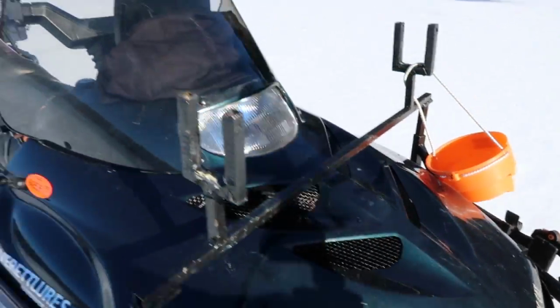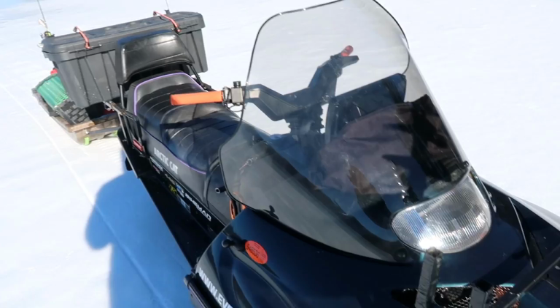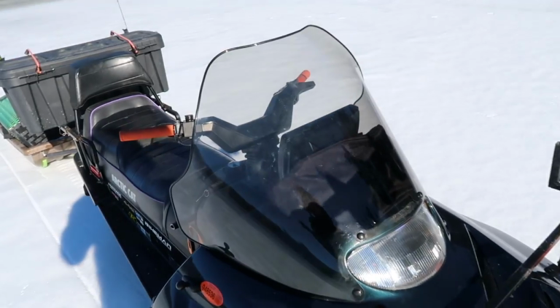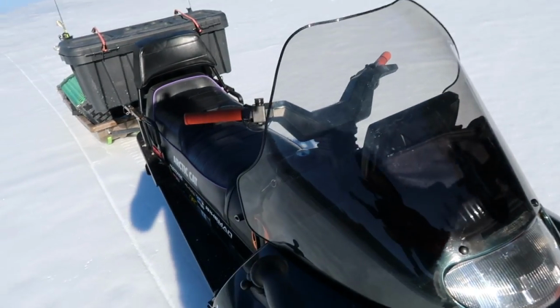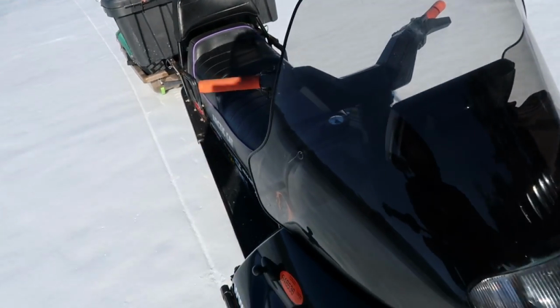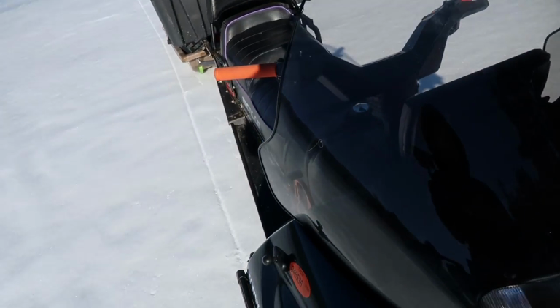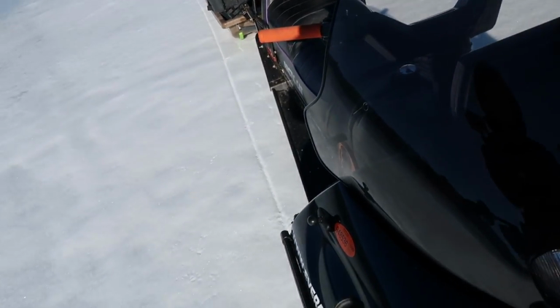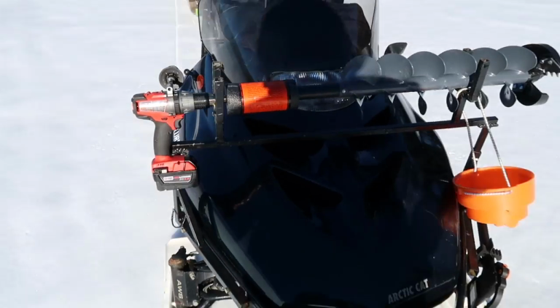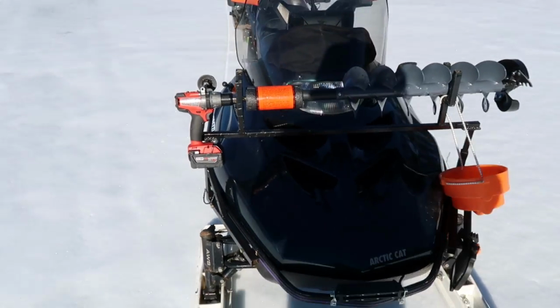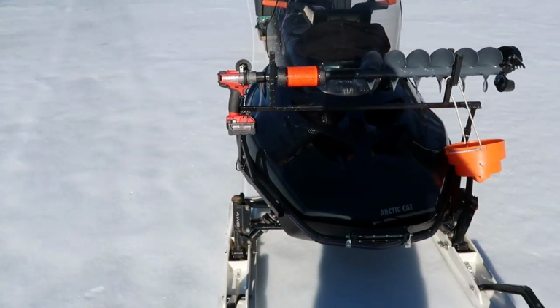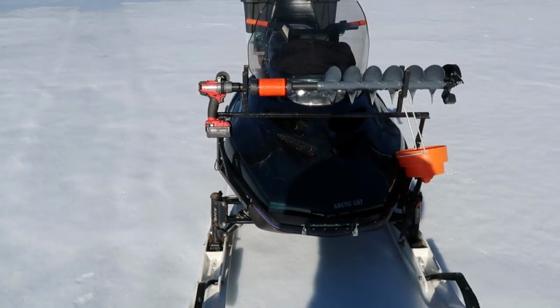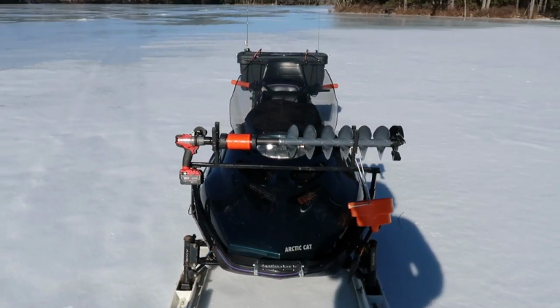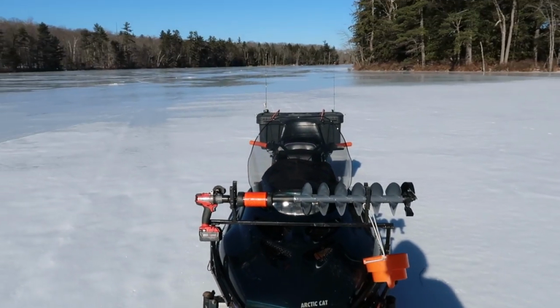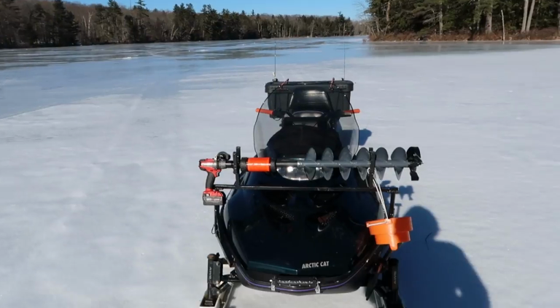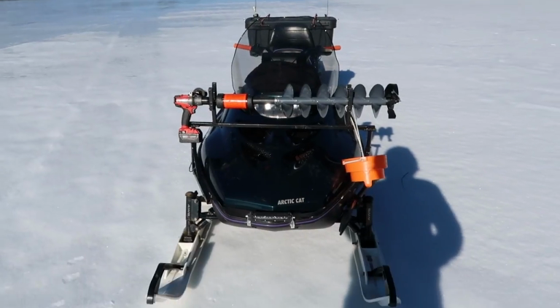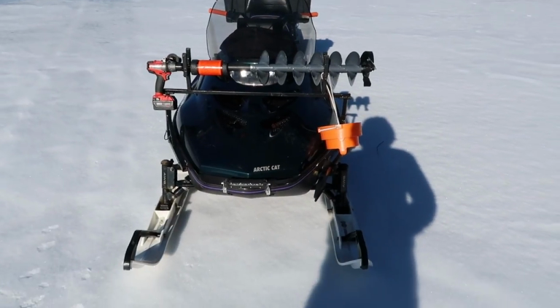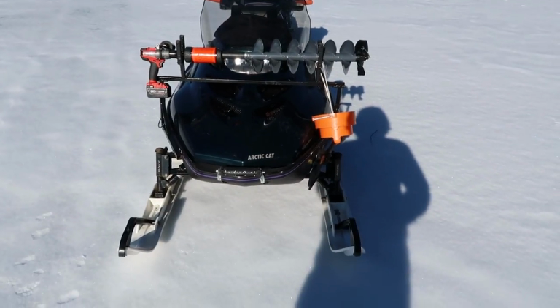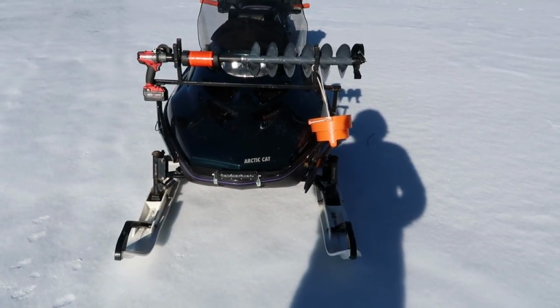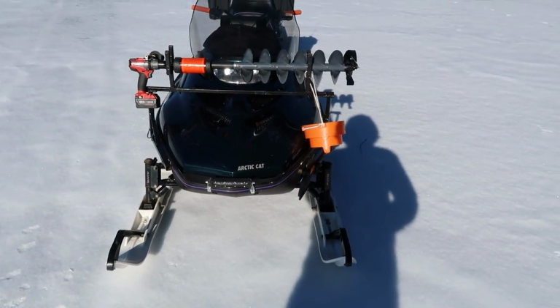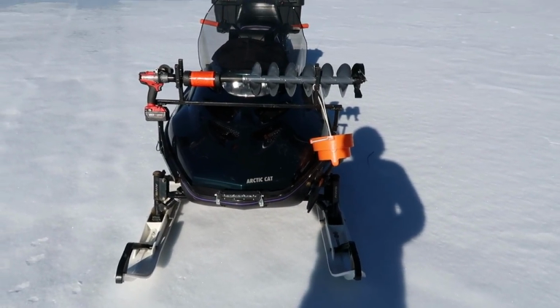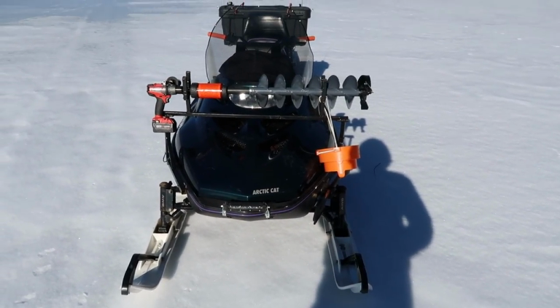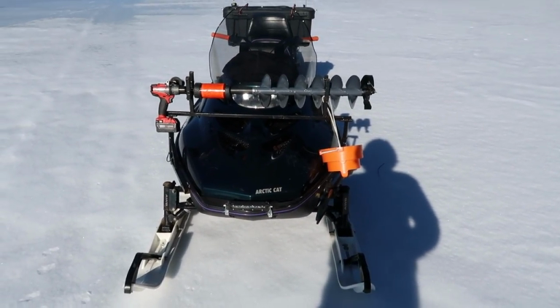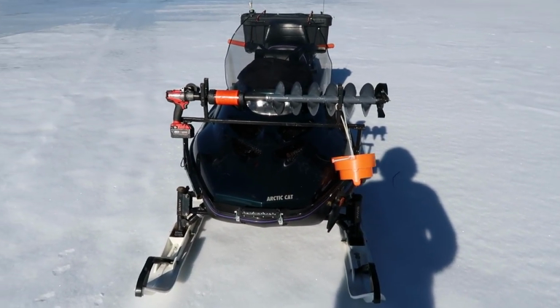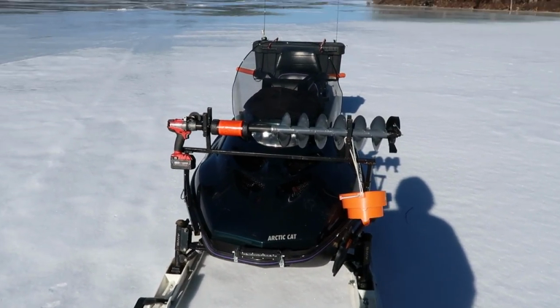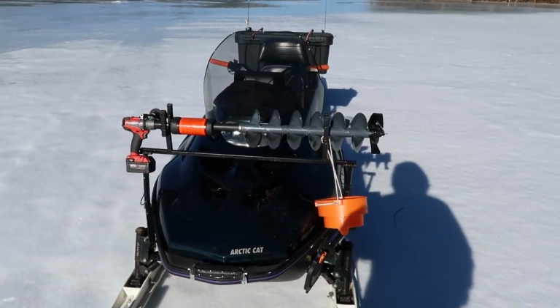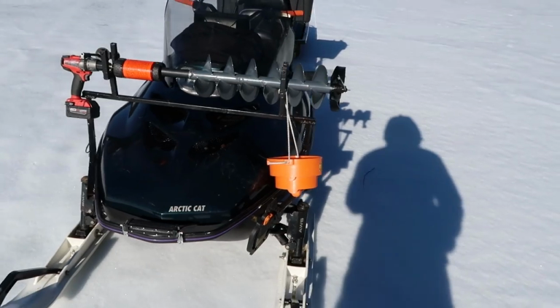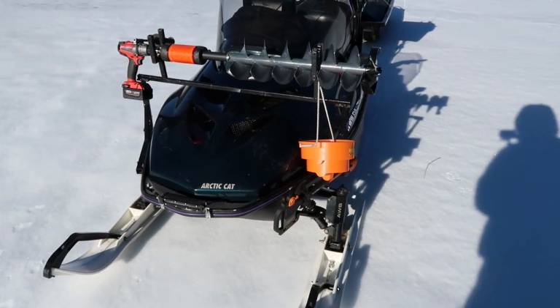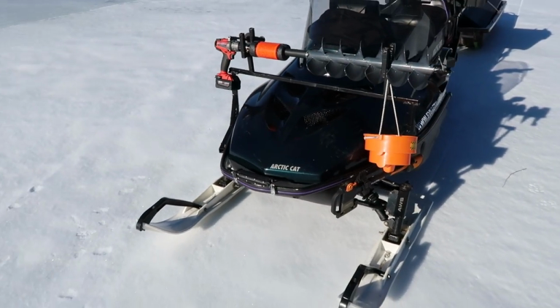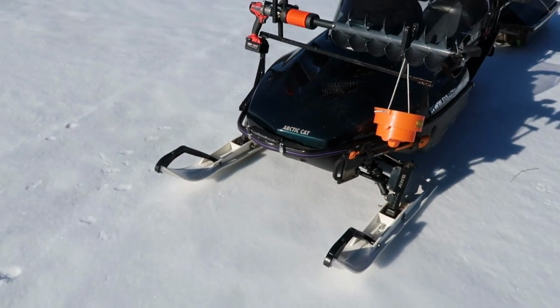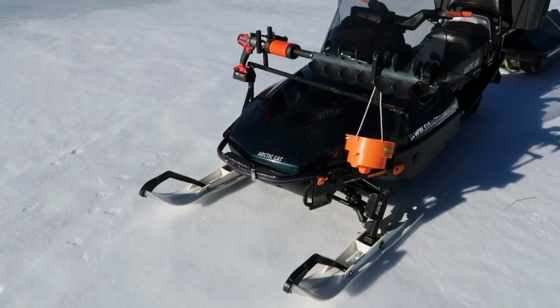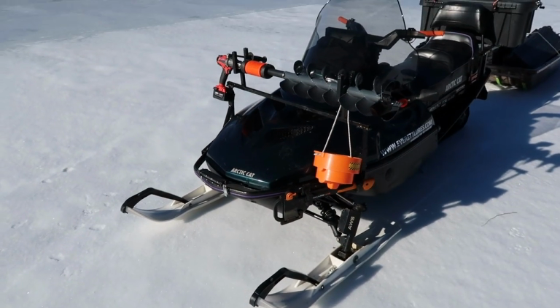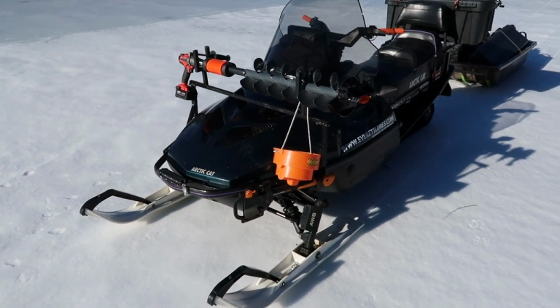That was the first thing I wanted to do on this thing. I really just wanted to make this so I could be as mobile as possible on the ice, because it sucks when you're anchored down to one spot and you're not catching fish. I like to be mobile, especially when I'm fishing by myself.